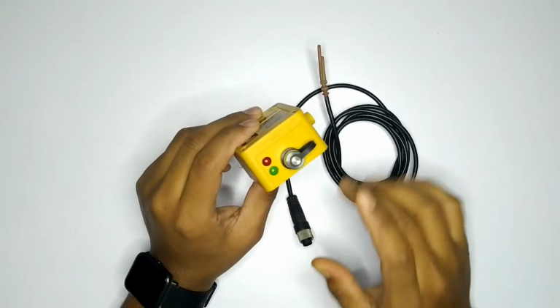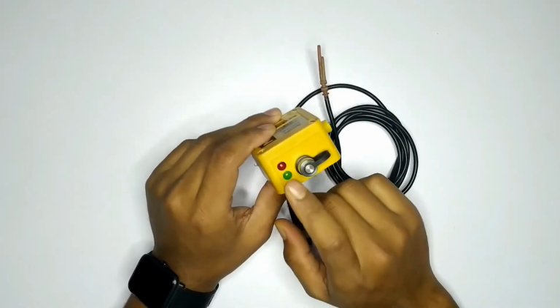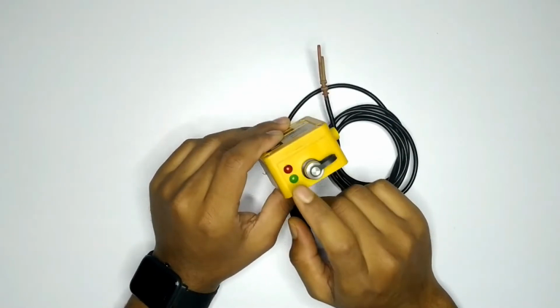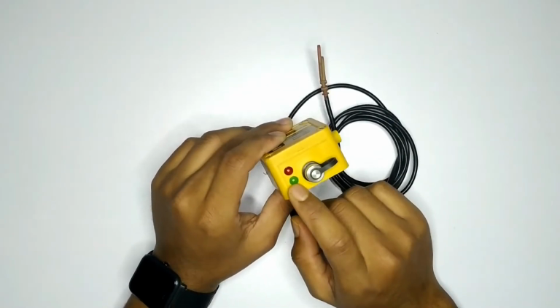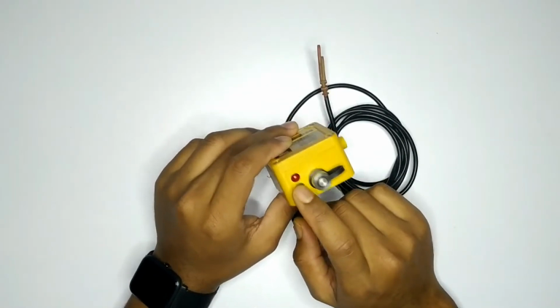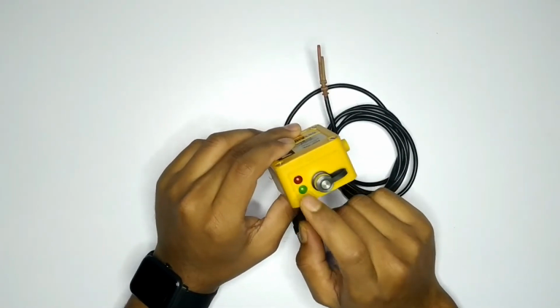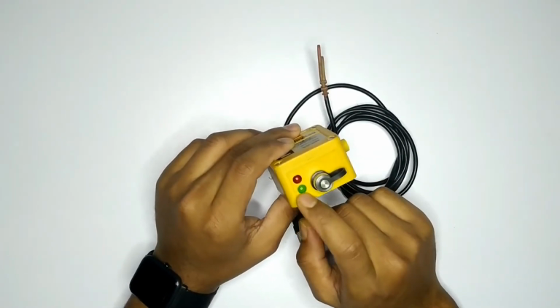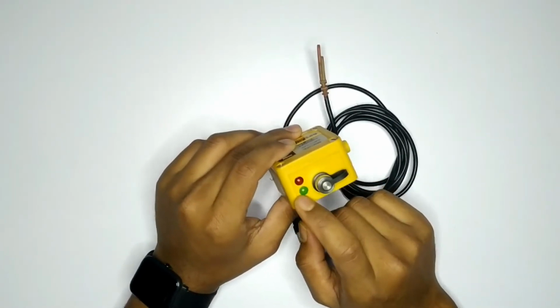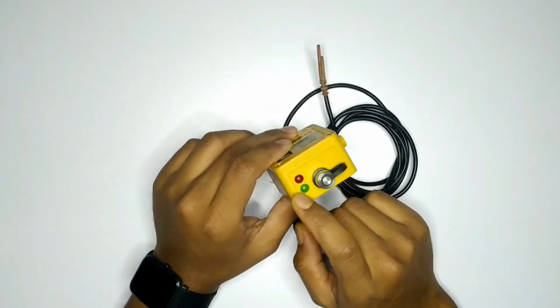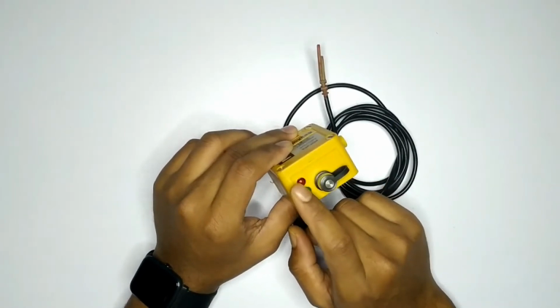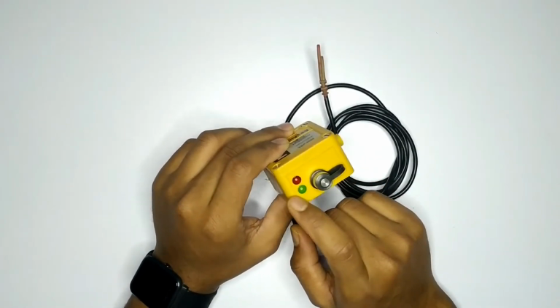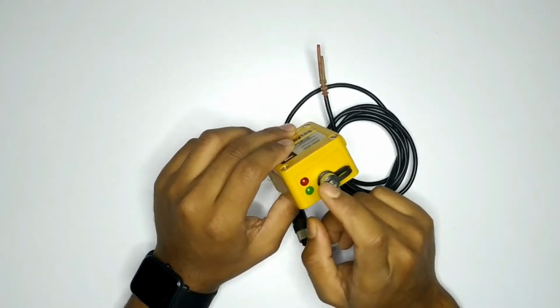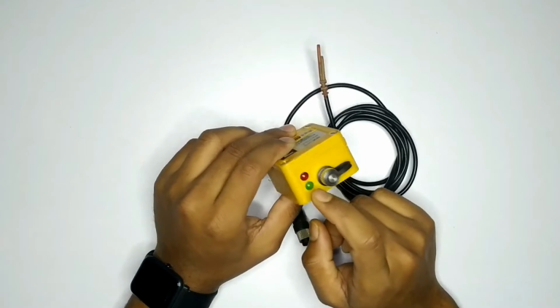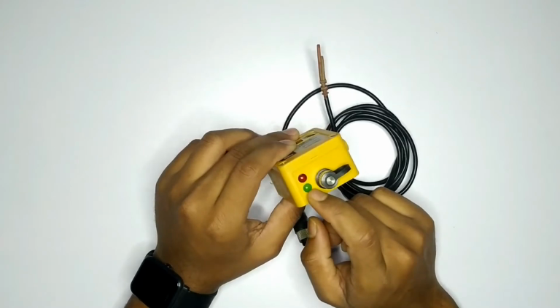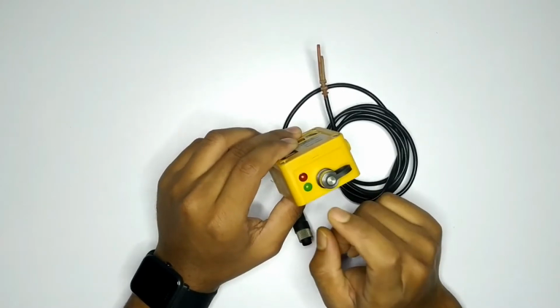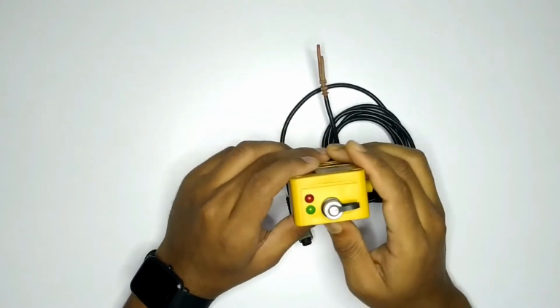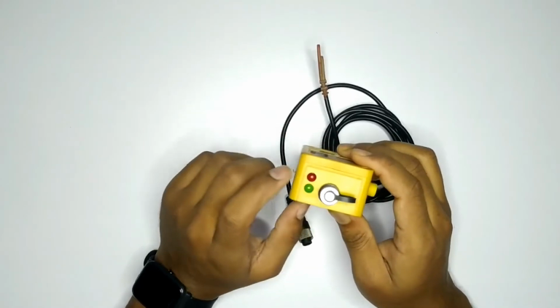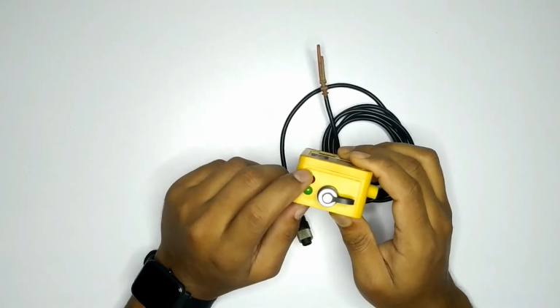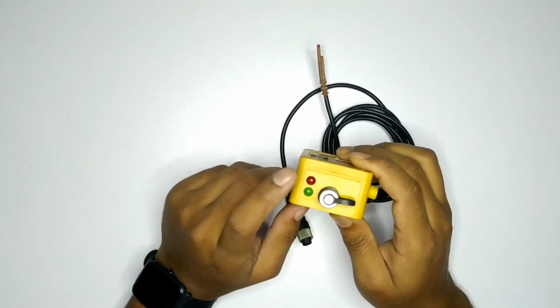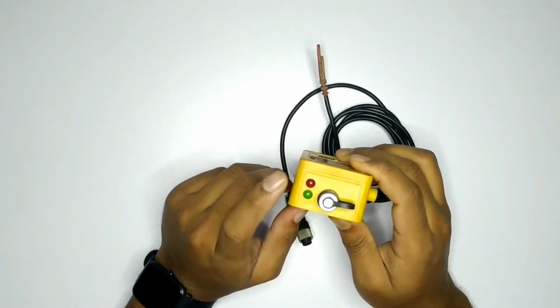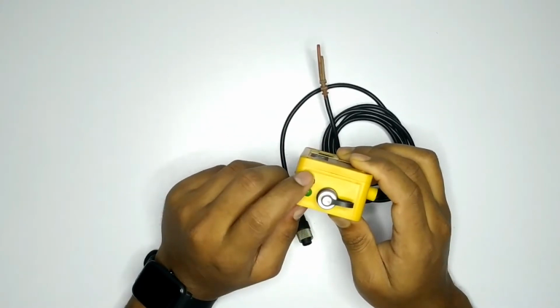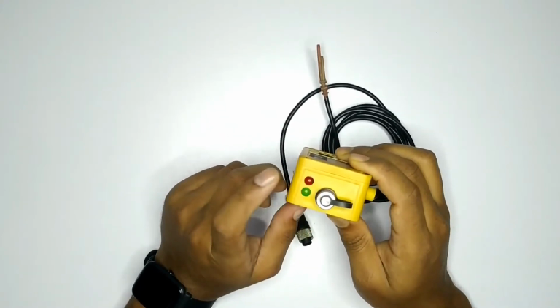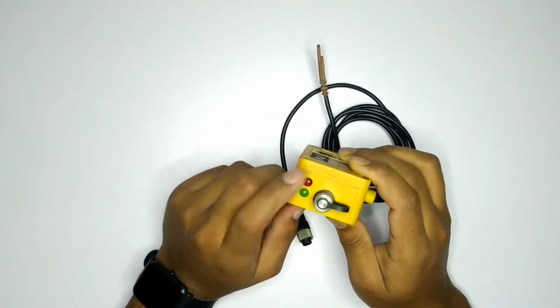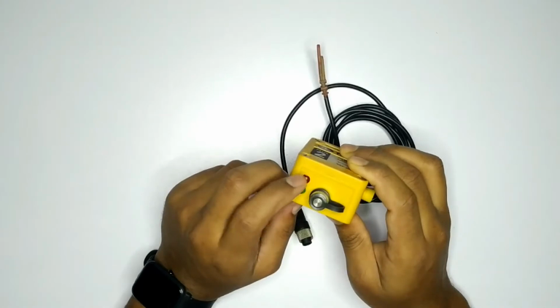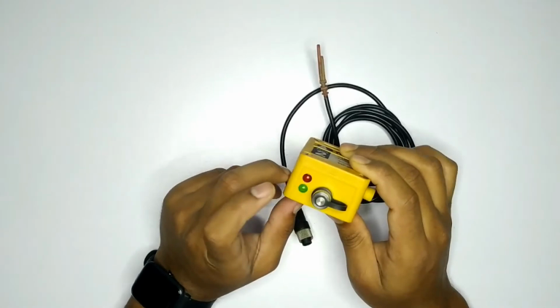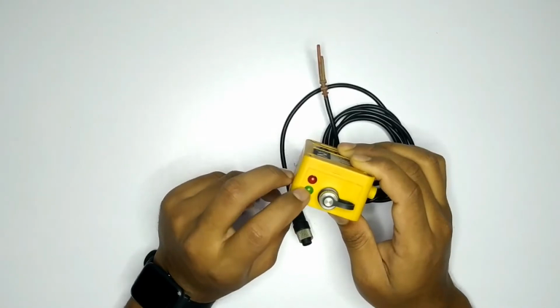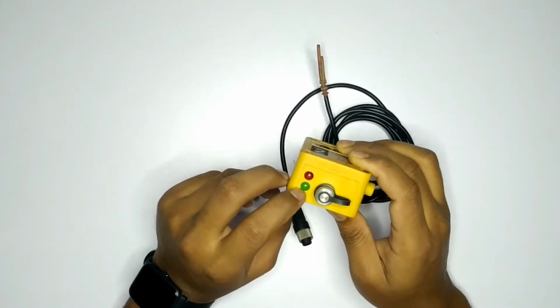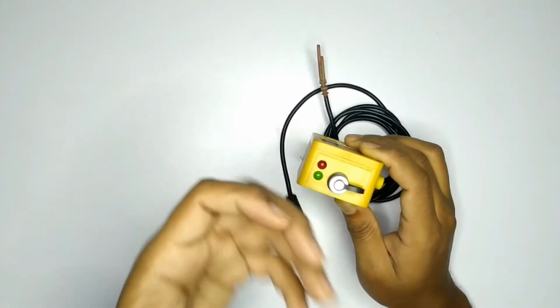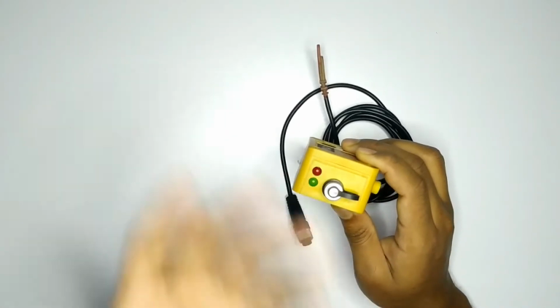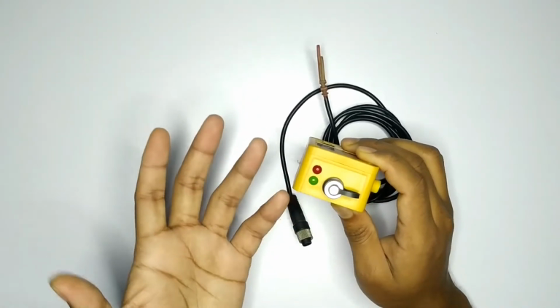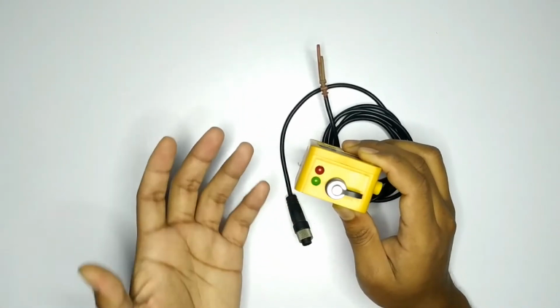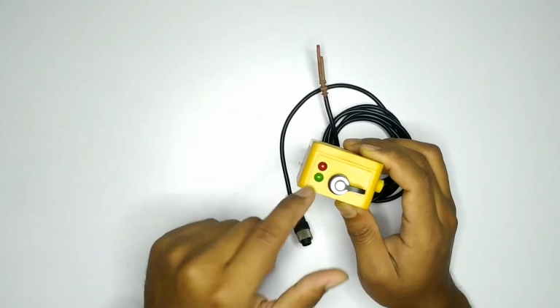This is the light indicator. Red light indicates a device problem, and green light indicates normal operation.